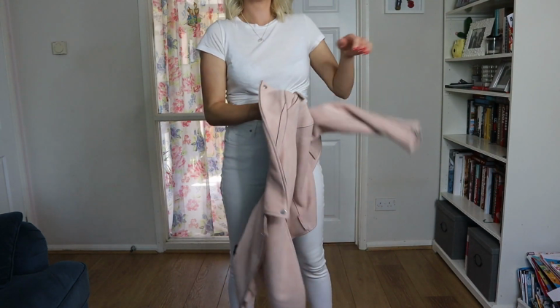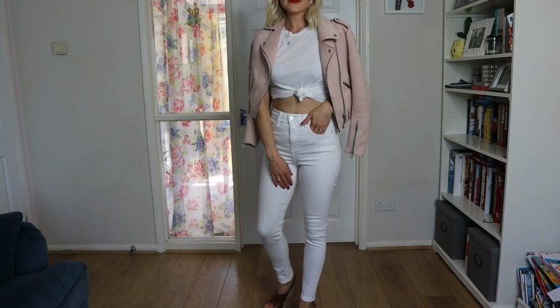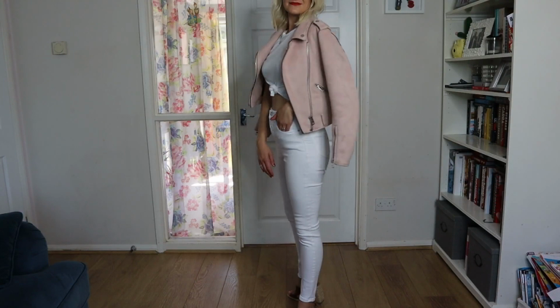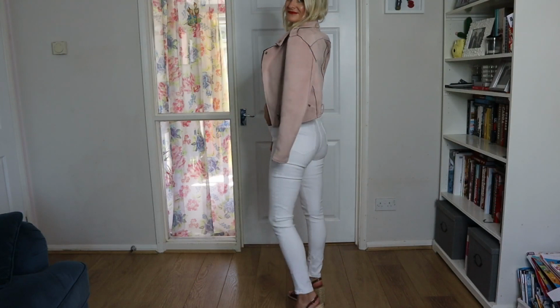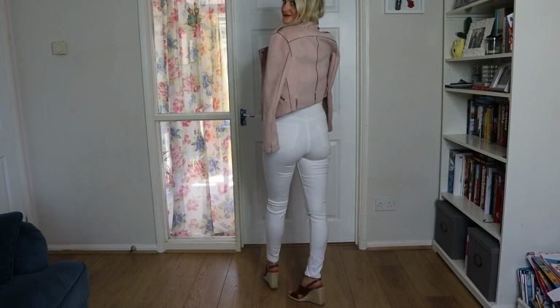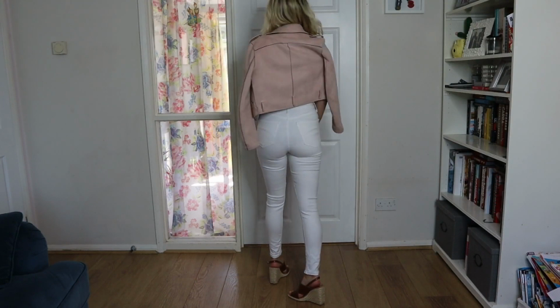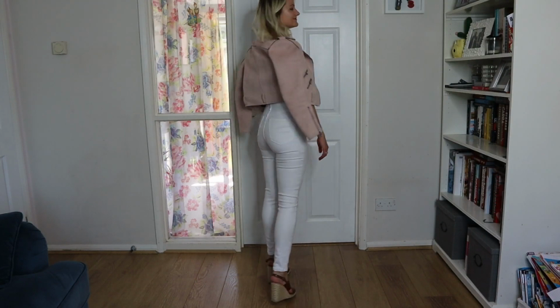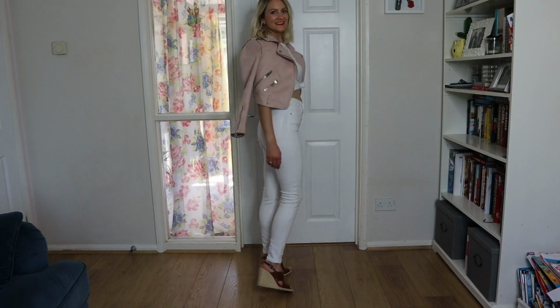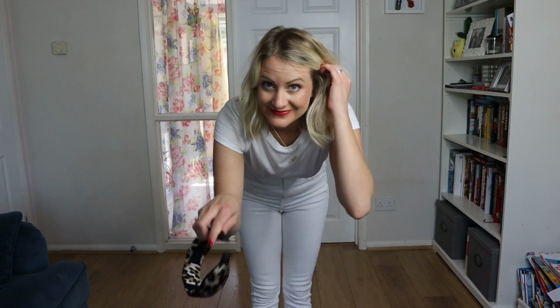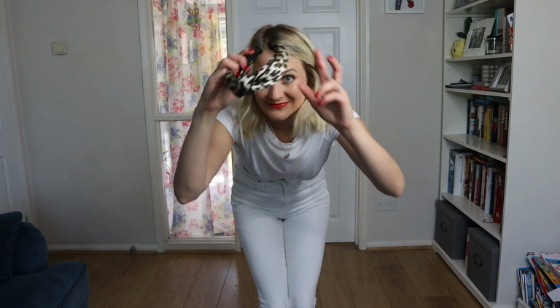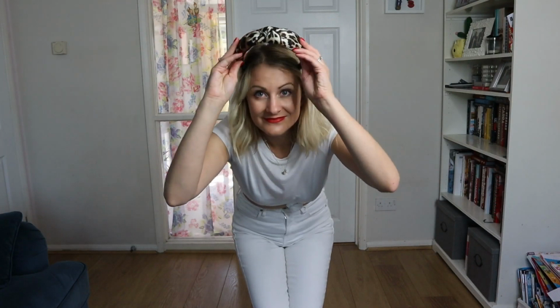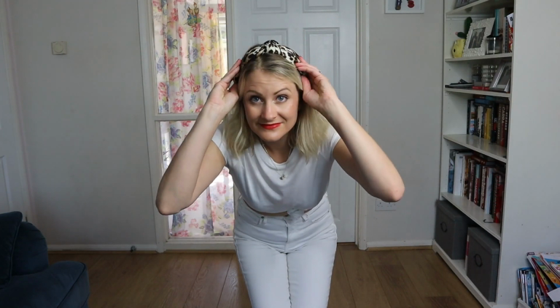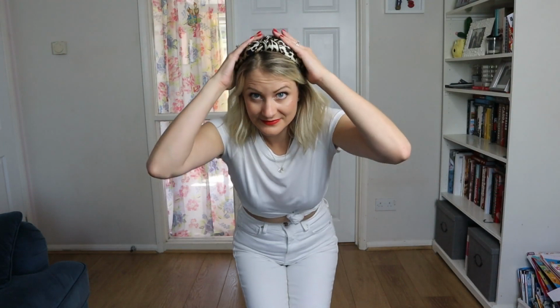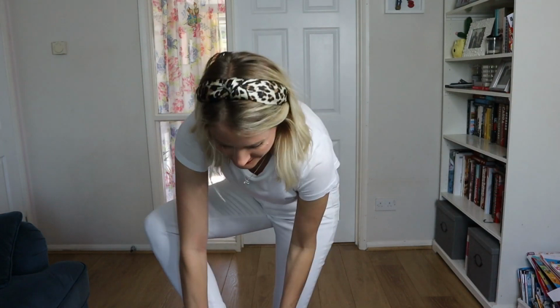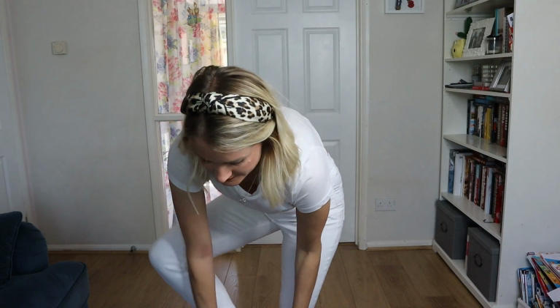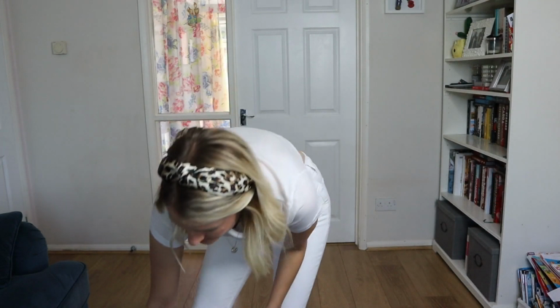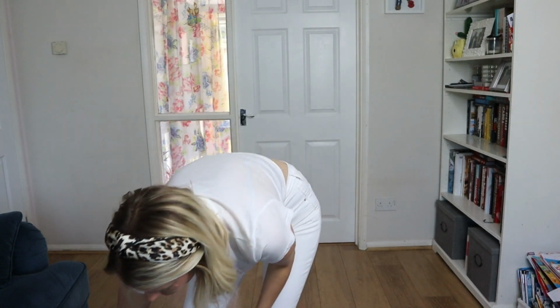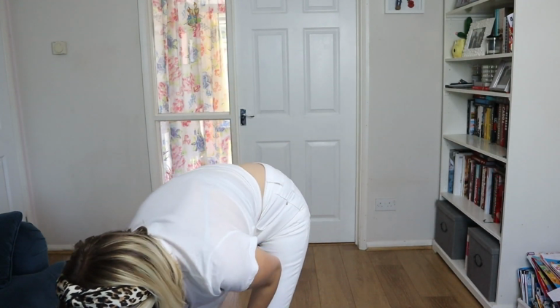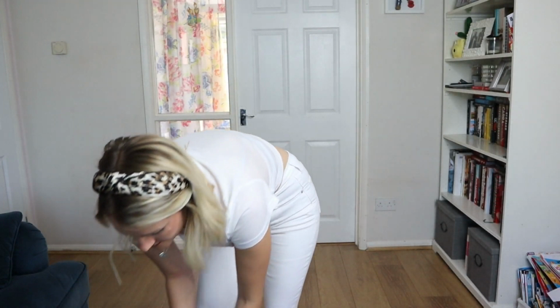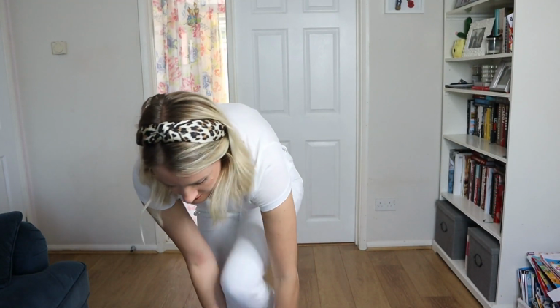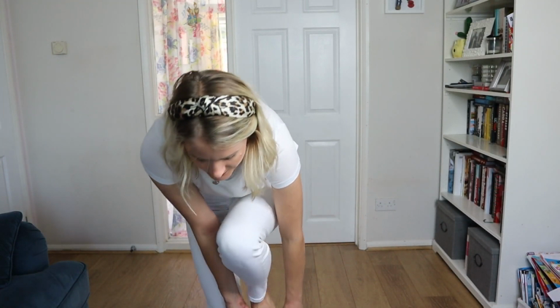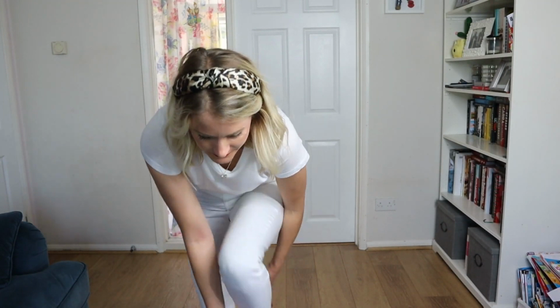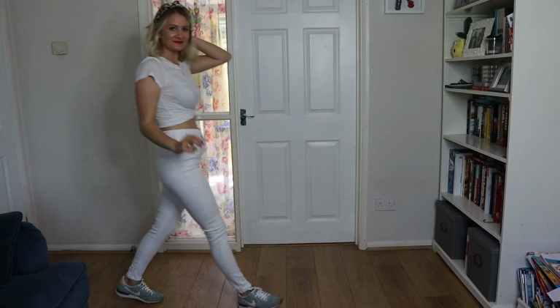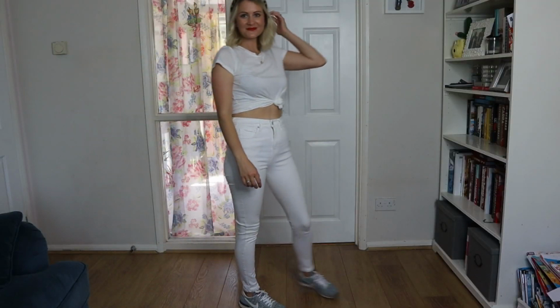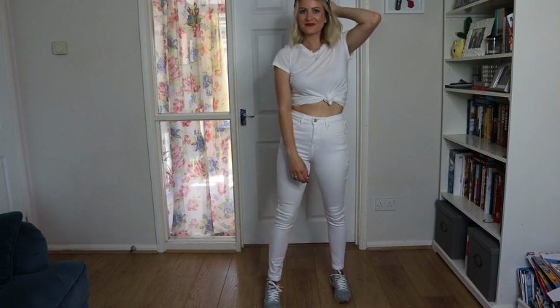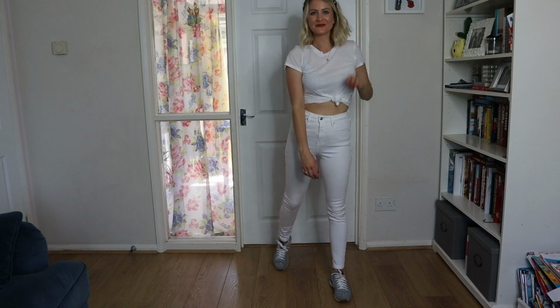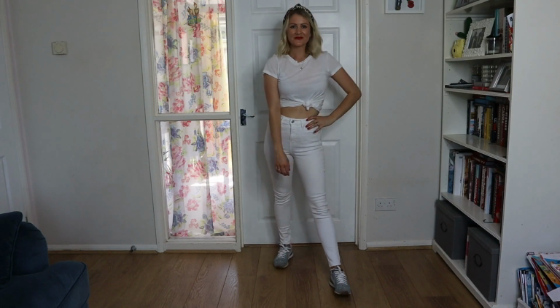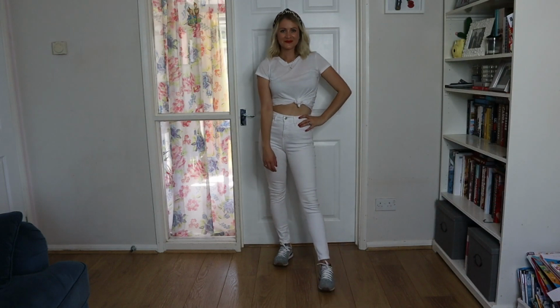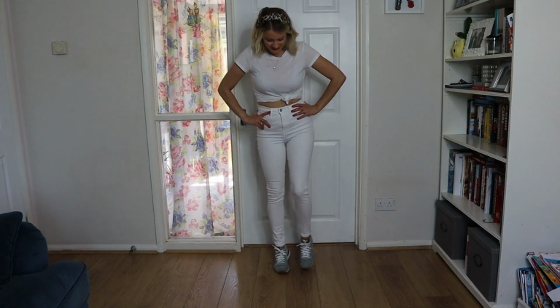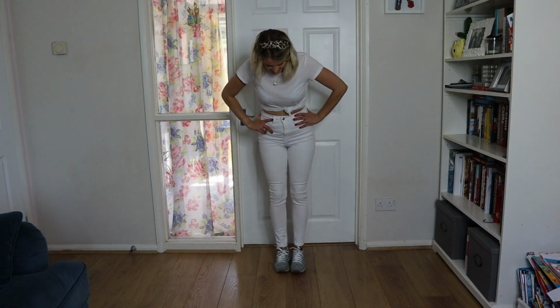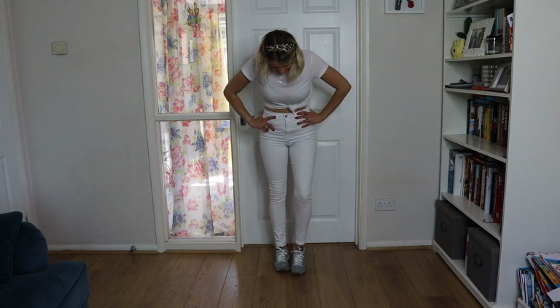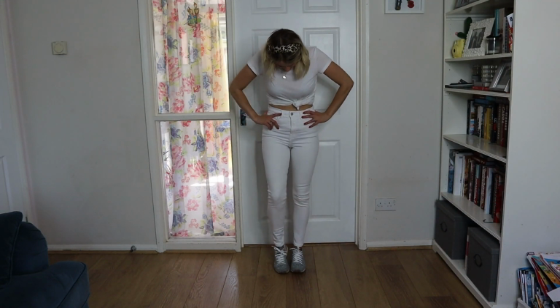I'm going to be popping on a headband — this is from Primark and was about £1.50 — and putting on some trainers. These are Liberty print Nike trainers and I just feel like it's a nice casual look if you didn't want to be as dressy.